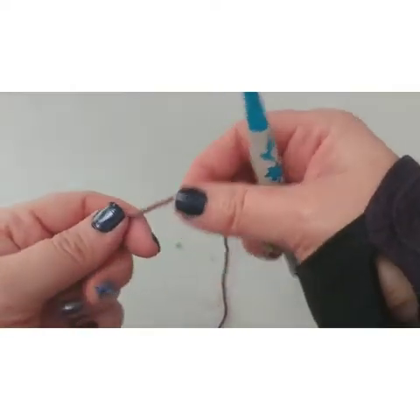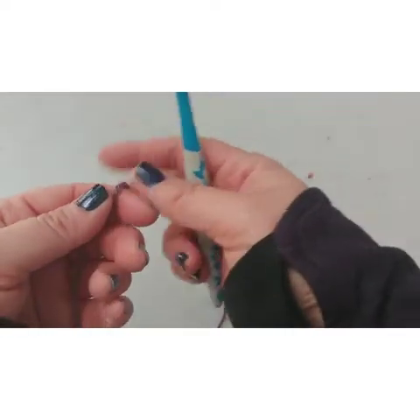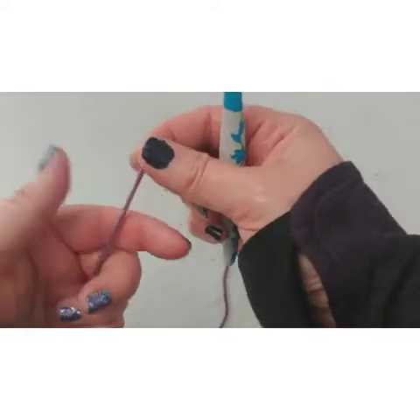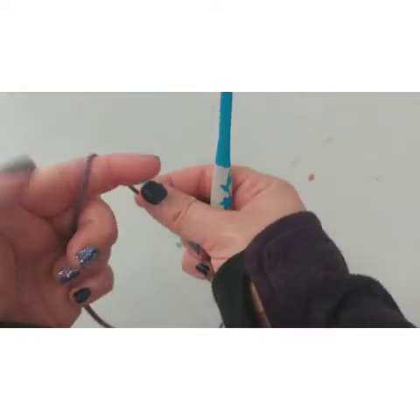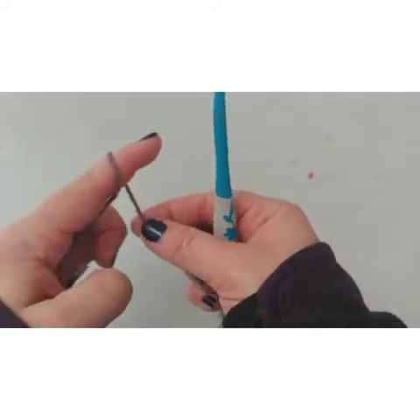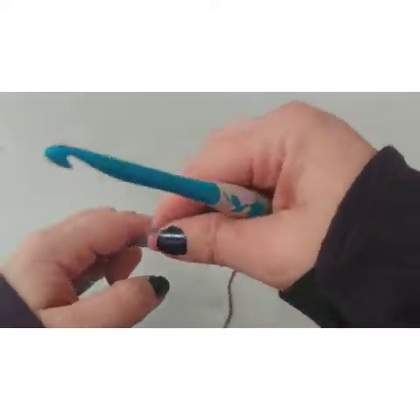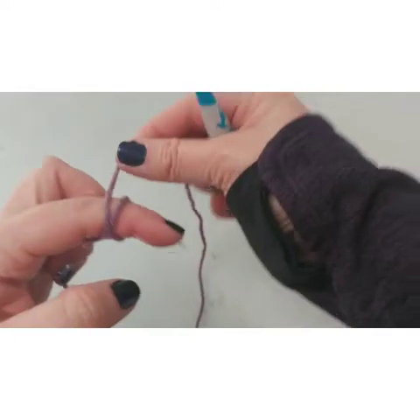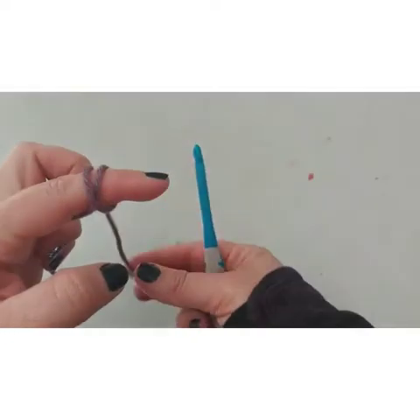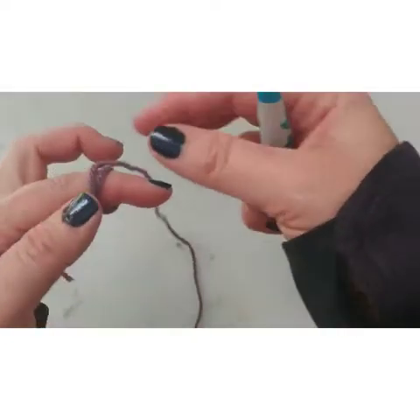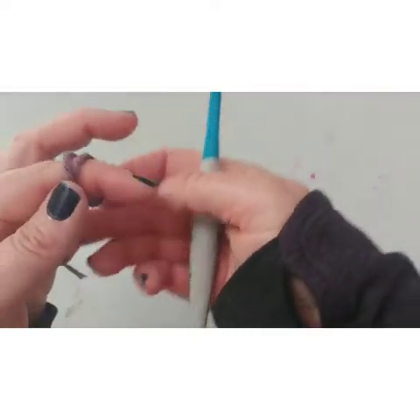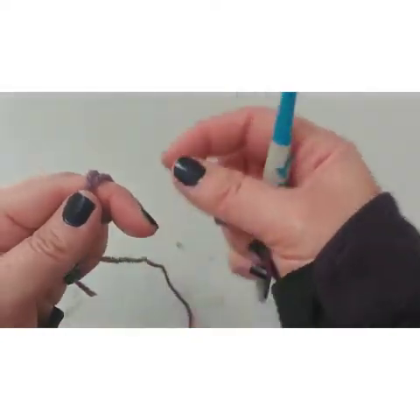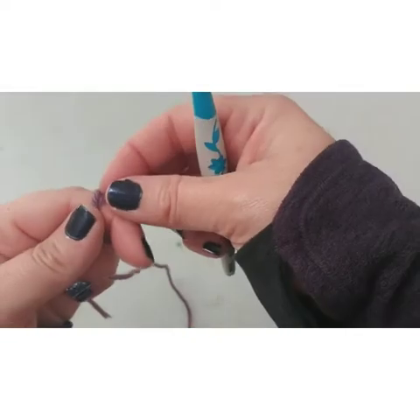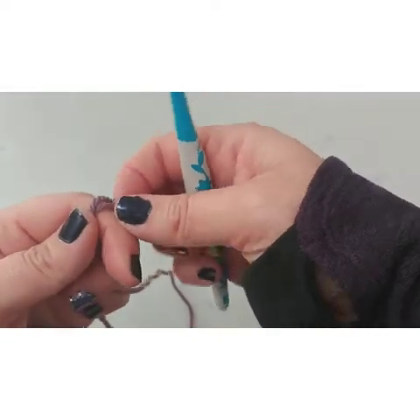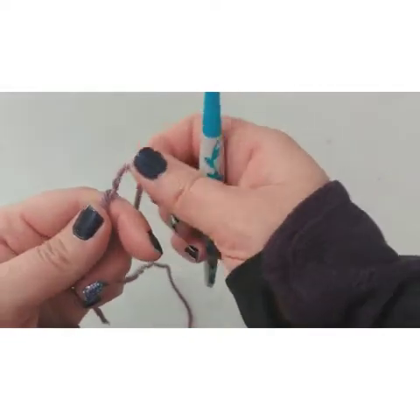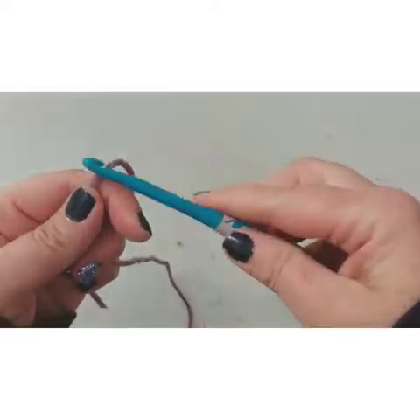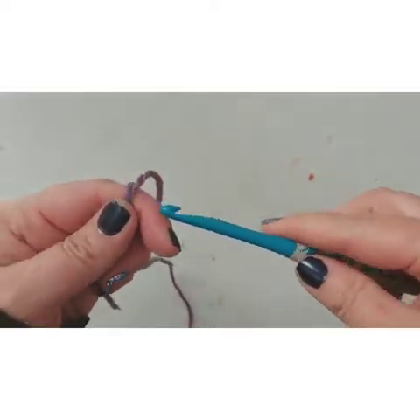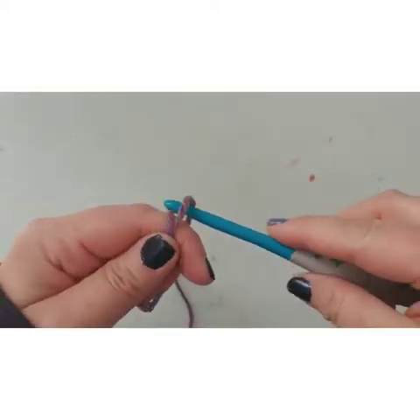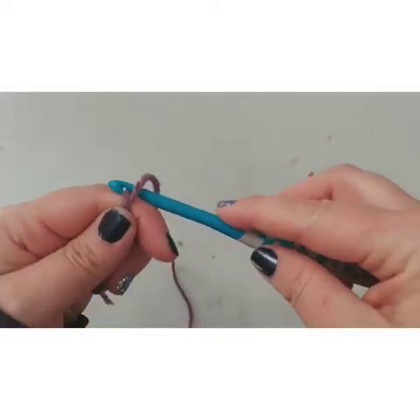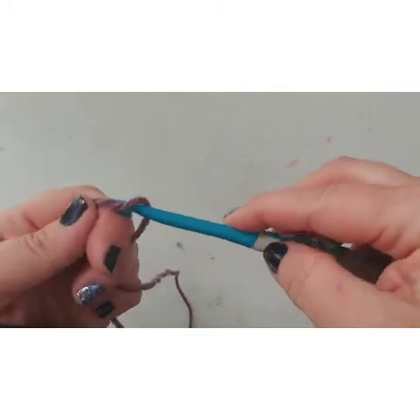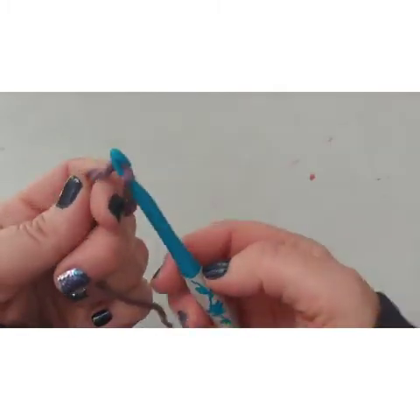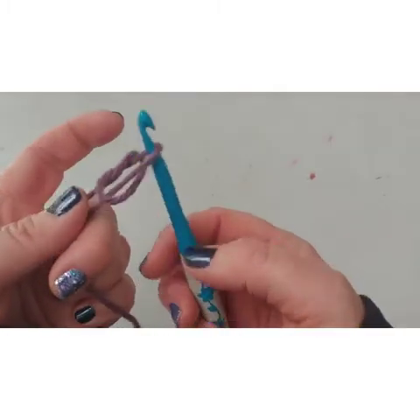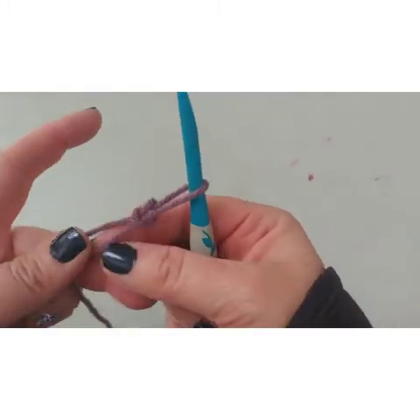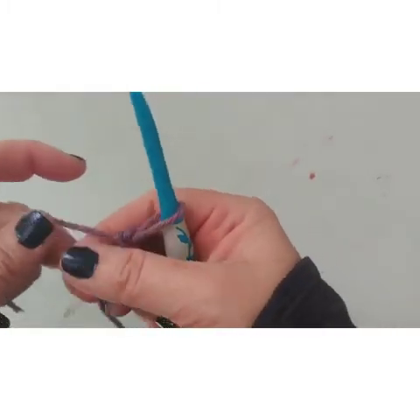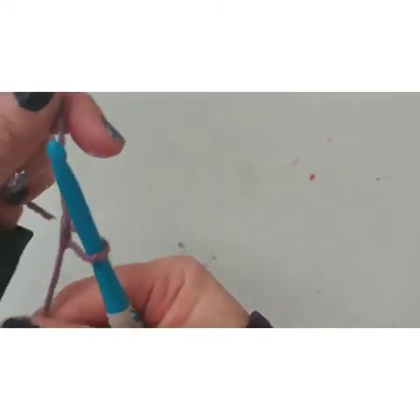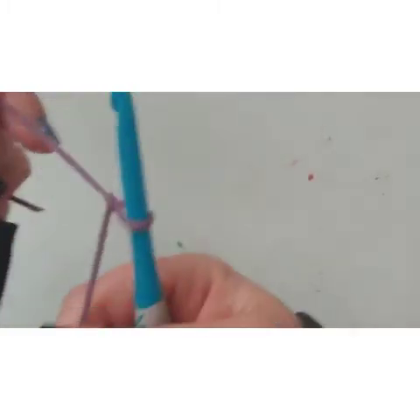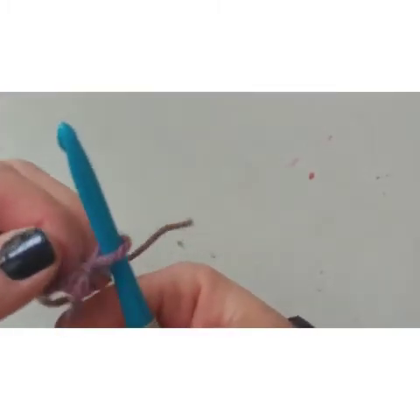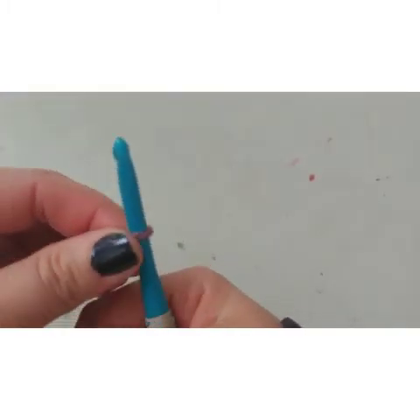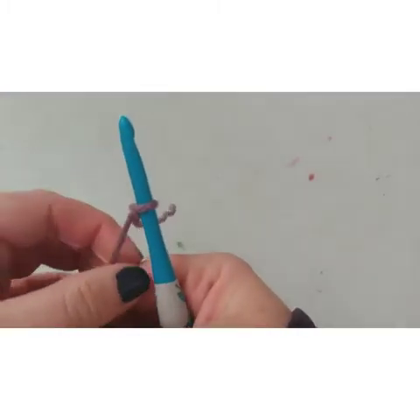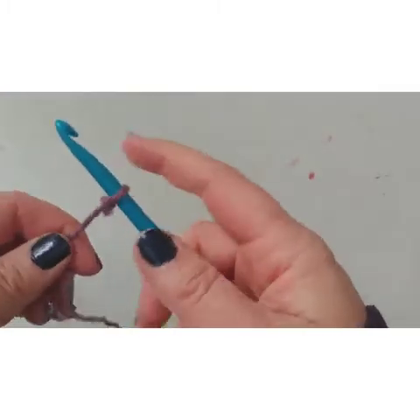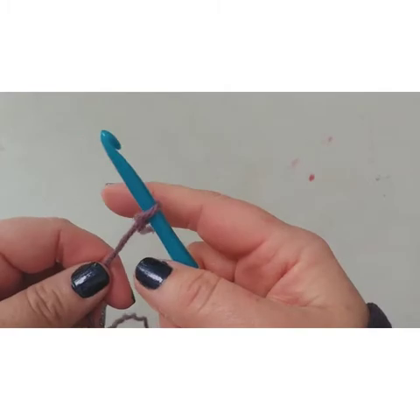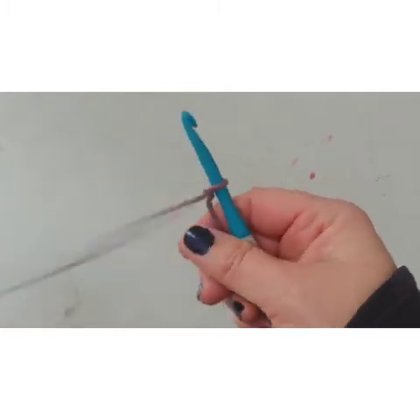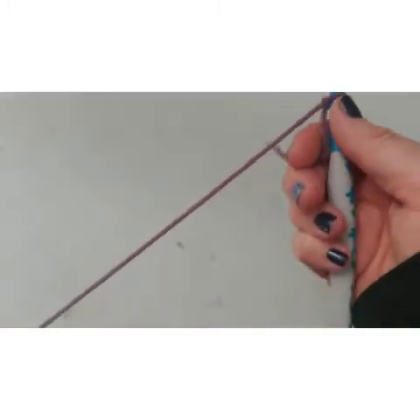I'm going to start with my slipknot — yarn over, pull it around the back, pull this up in the front, get my hook through. And that's how I like to do my first knot.